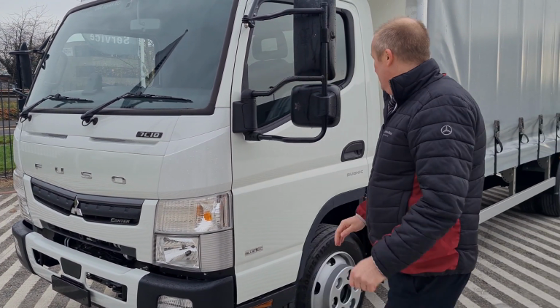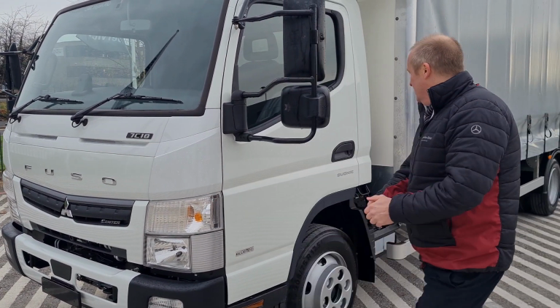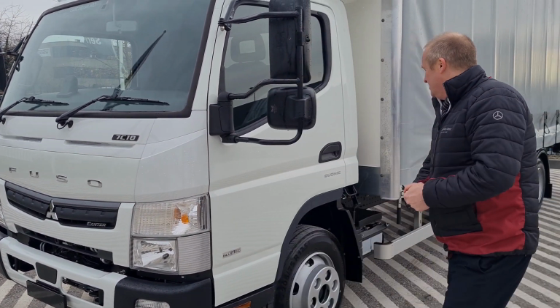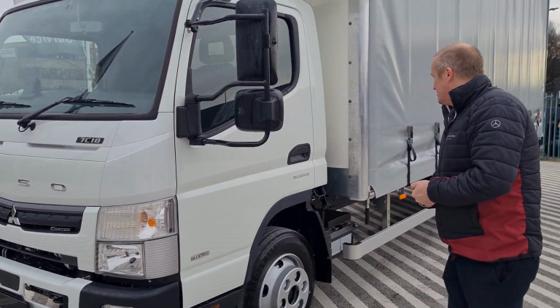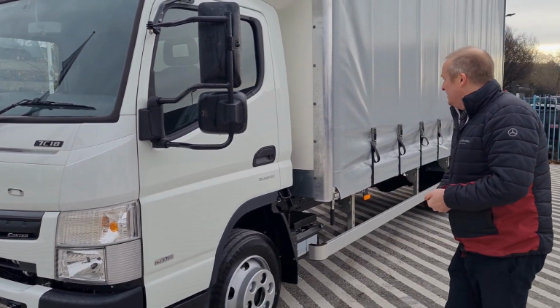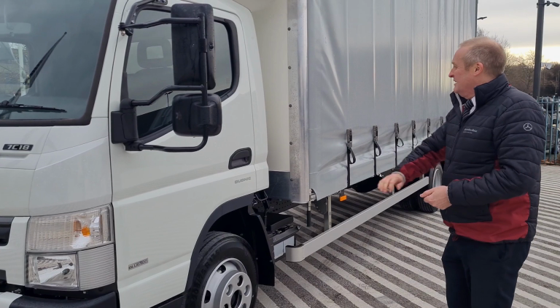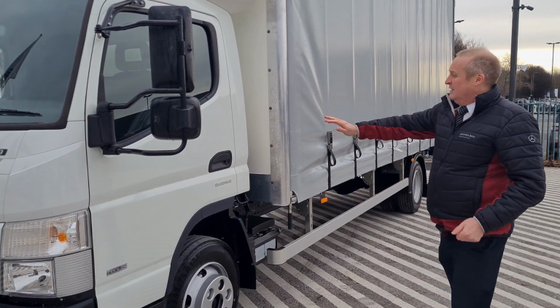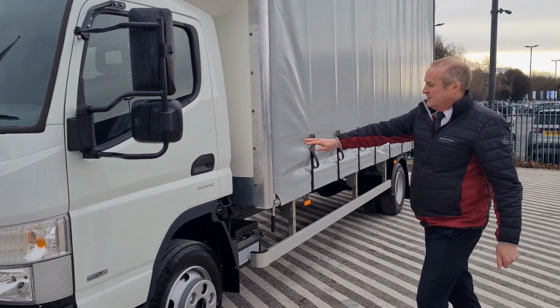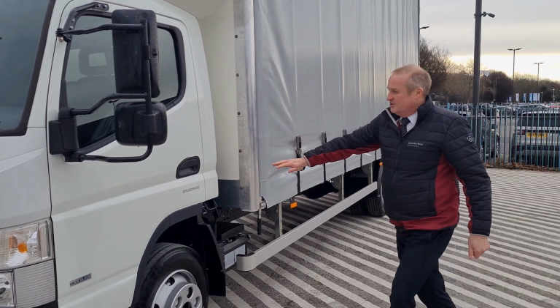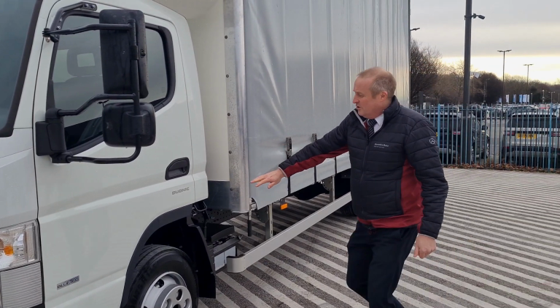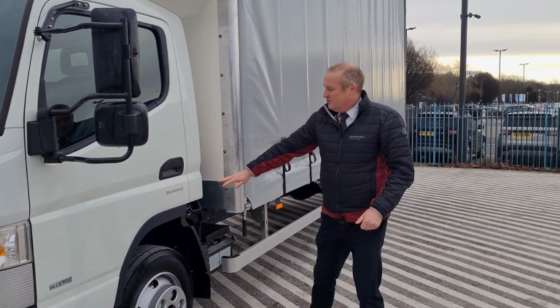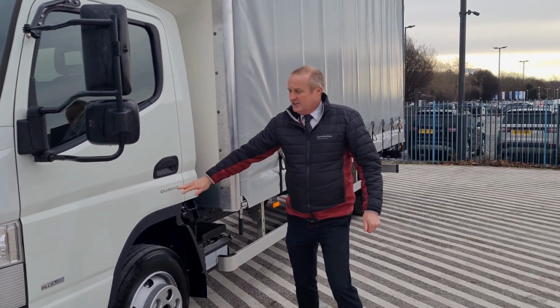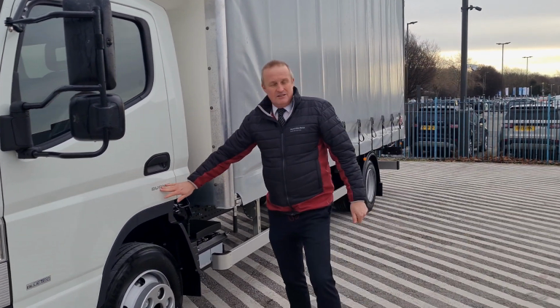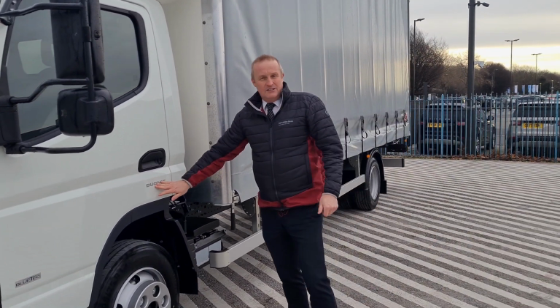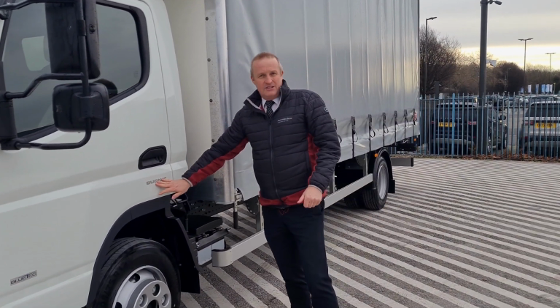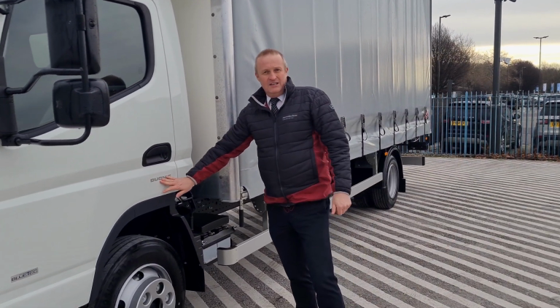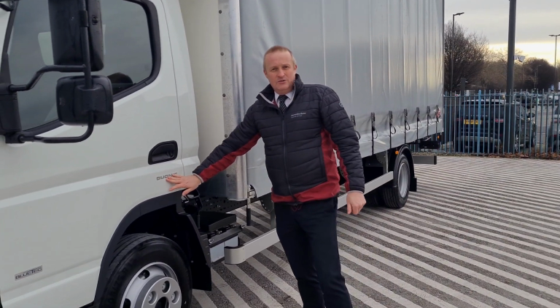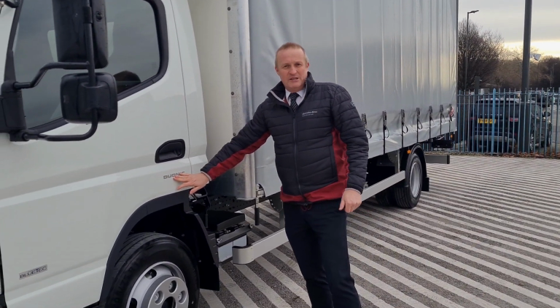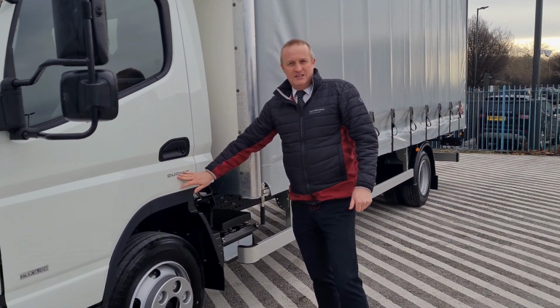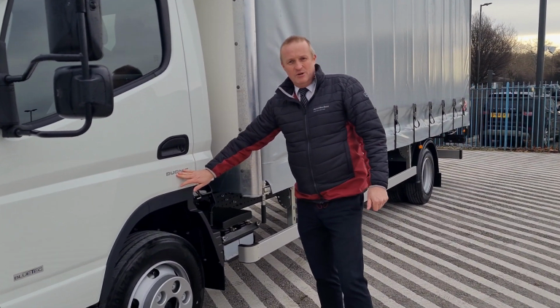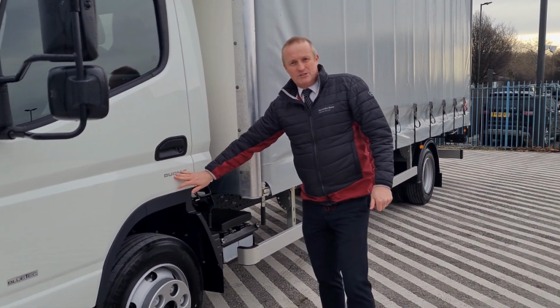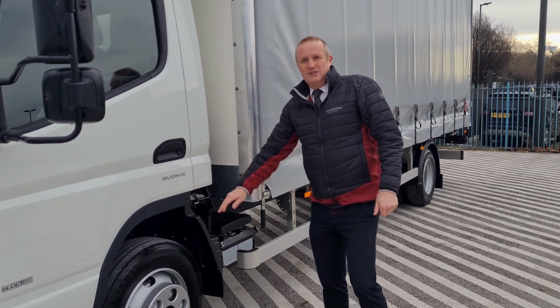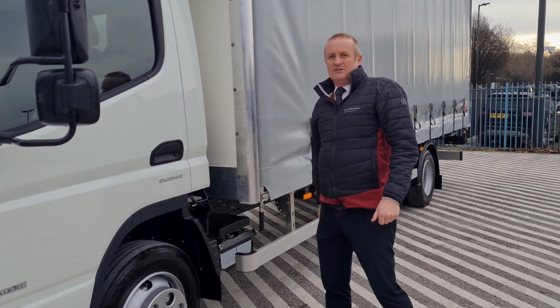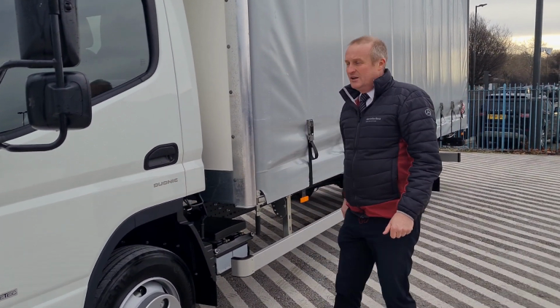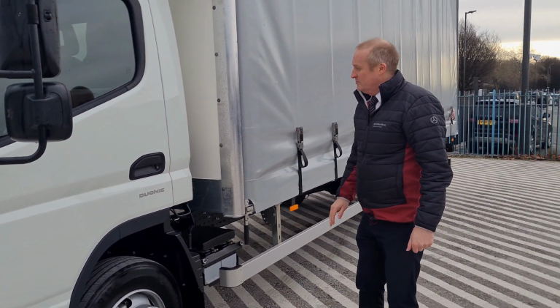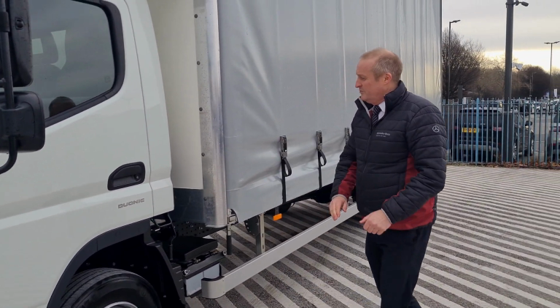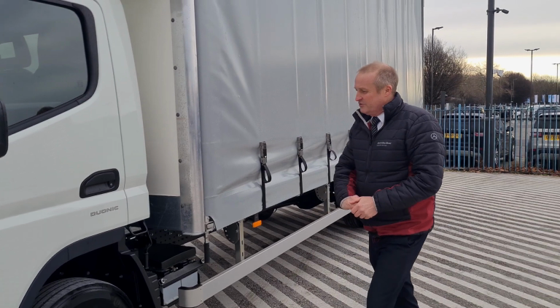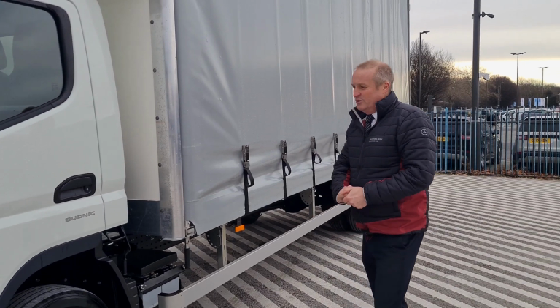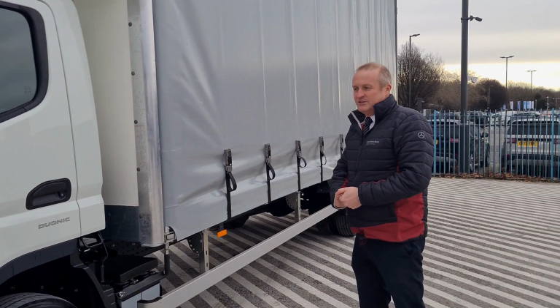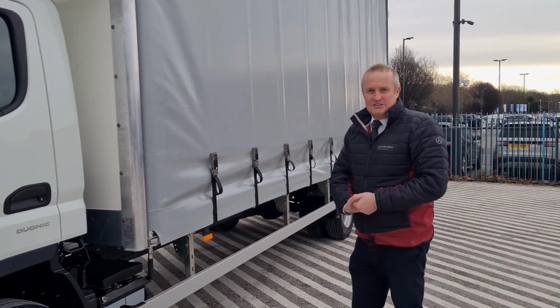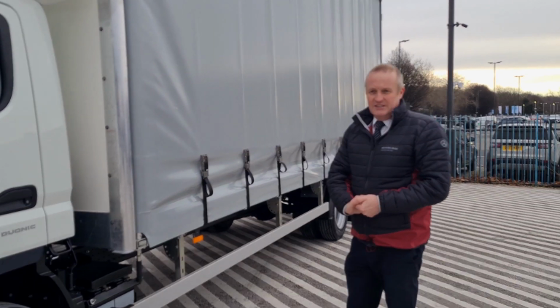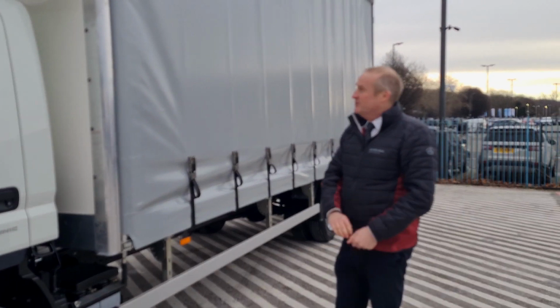As you can see, it says on the door Duonic — it's an automatic gearbox, so perfect for city deliveries.